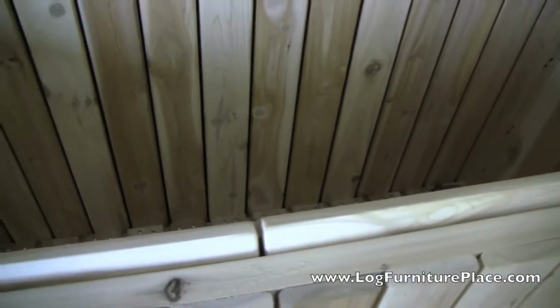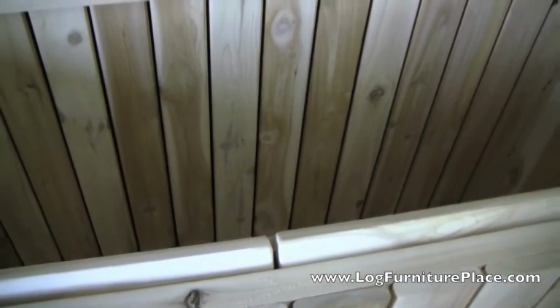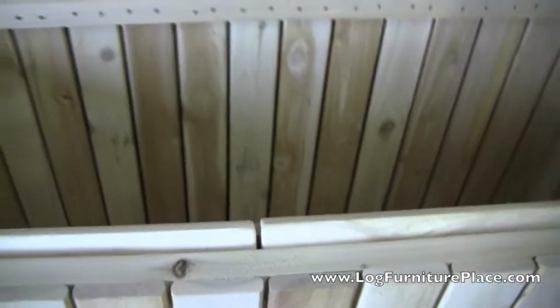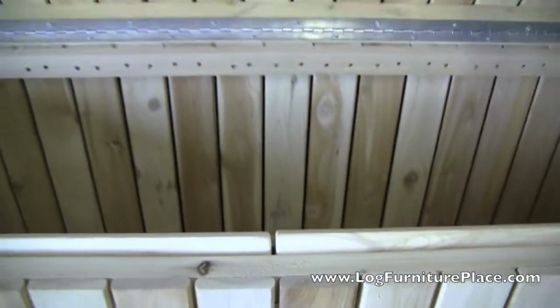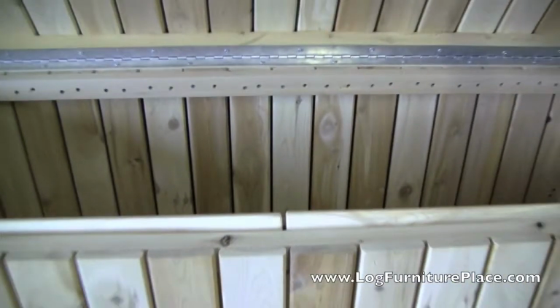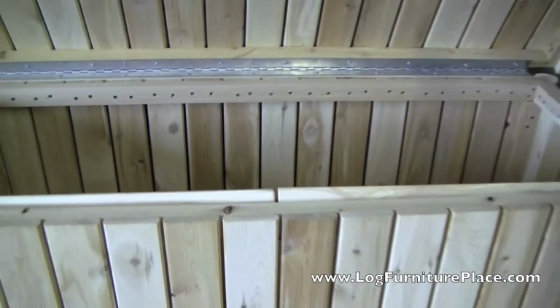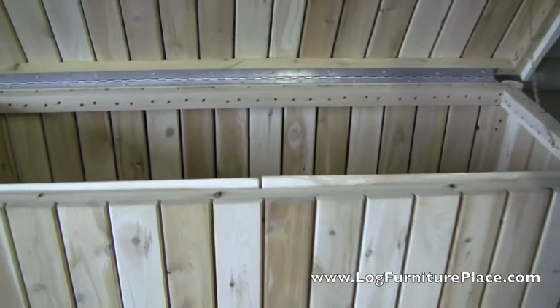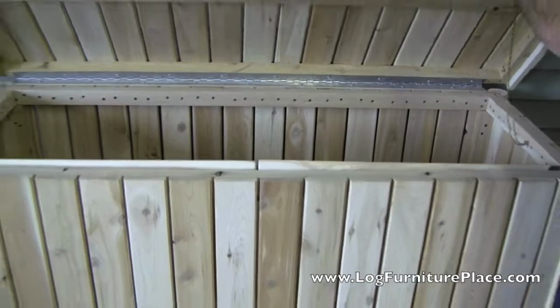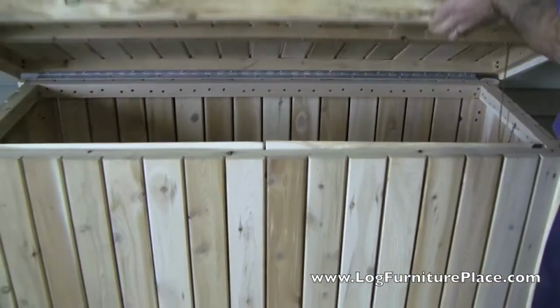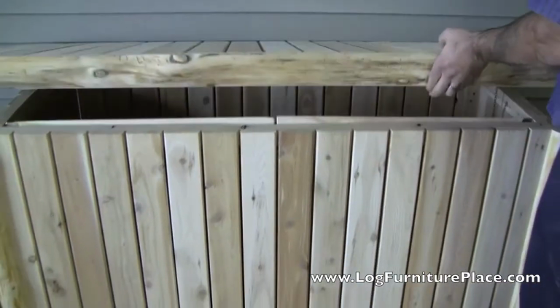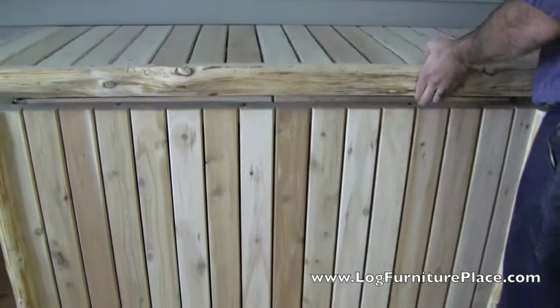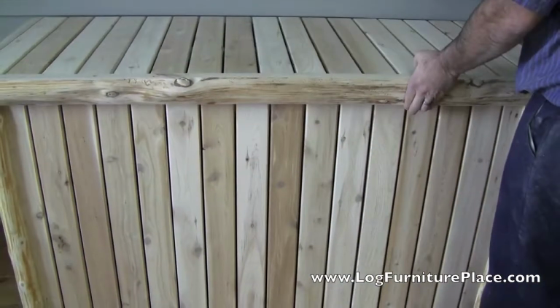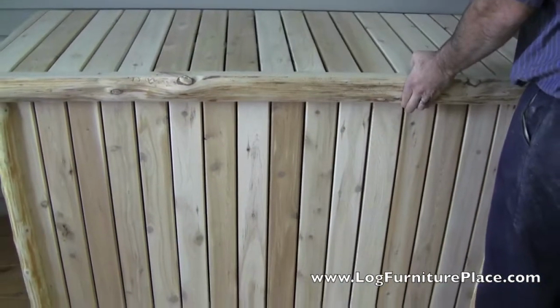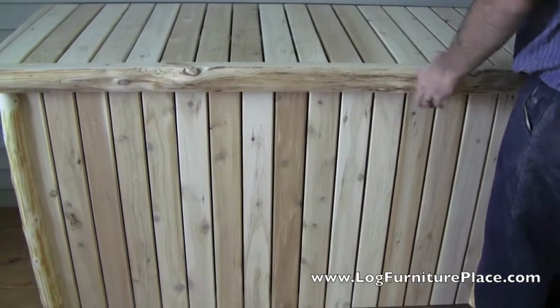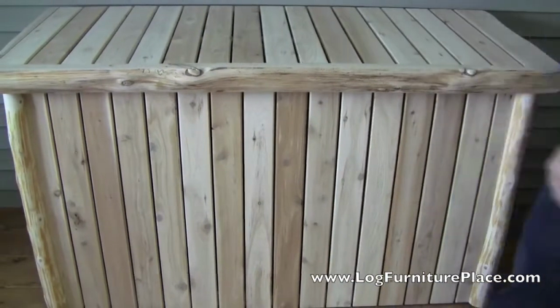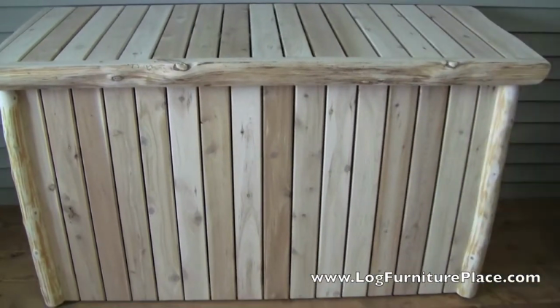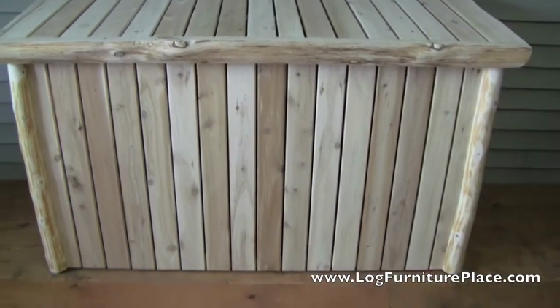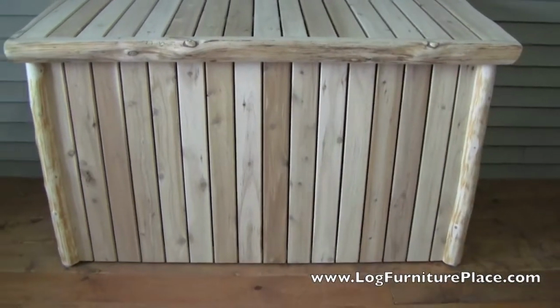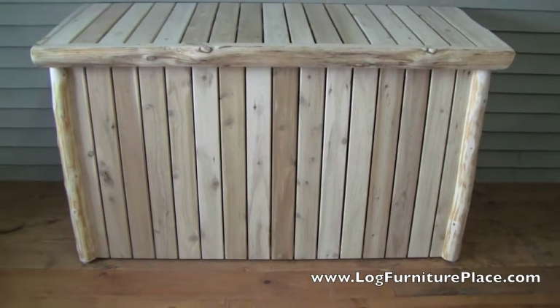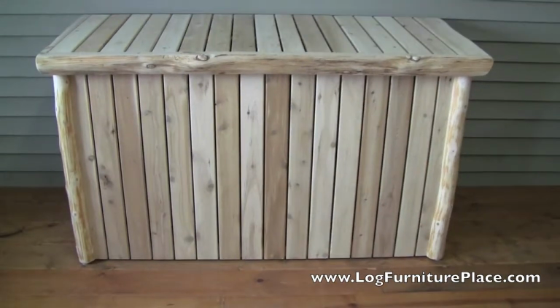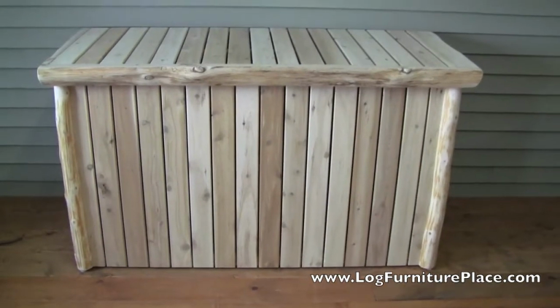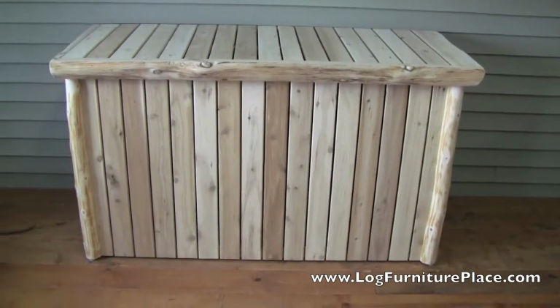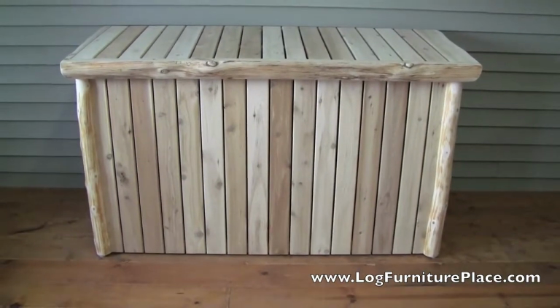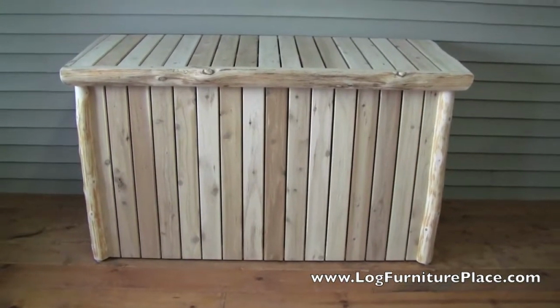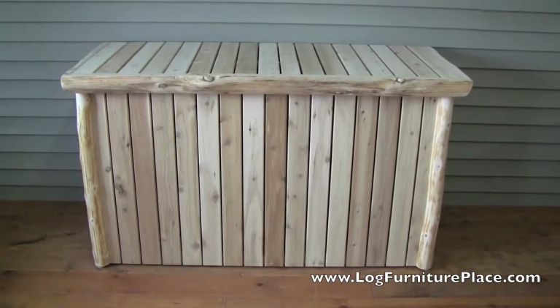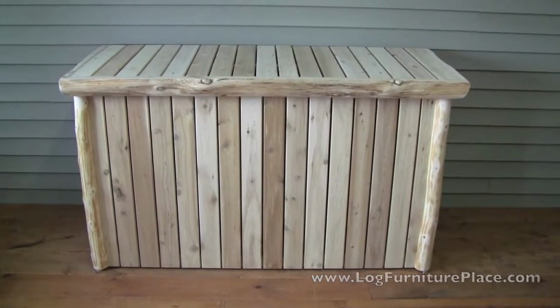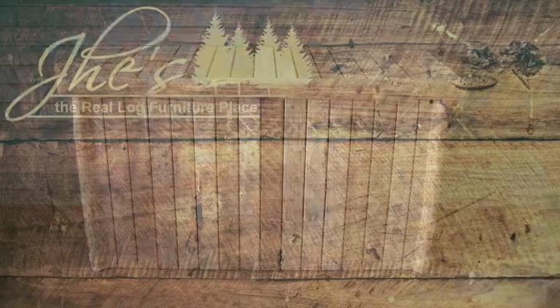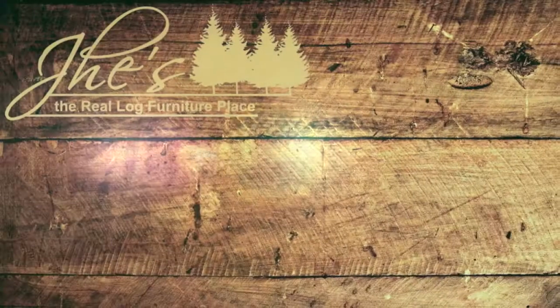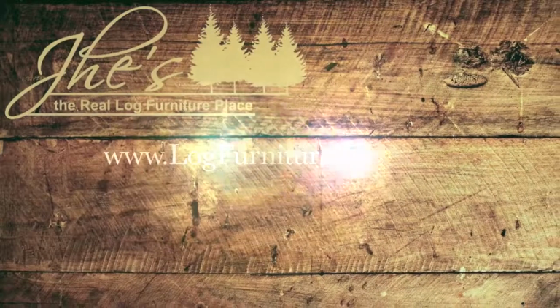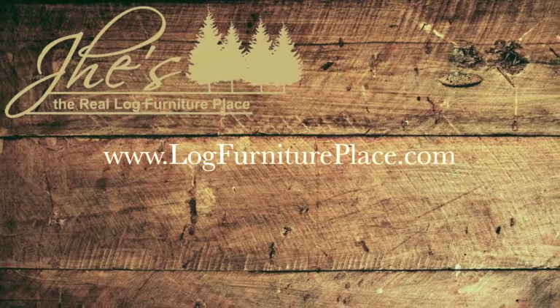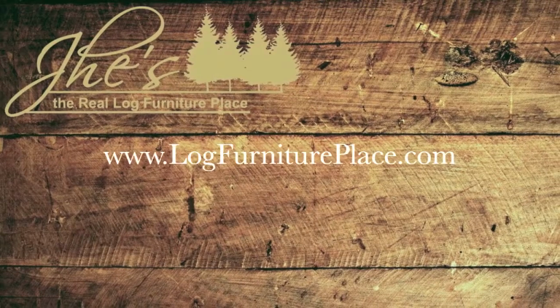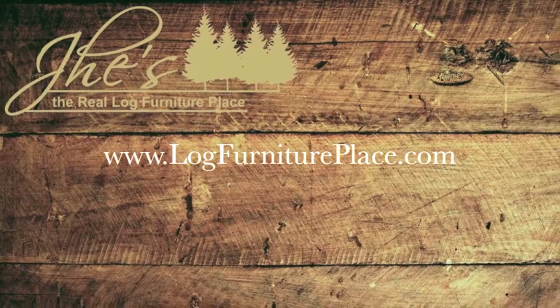Closing the lid is just as easy — just fold down the supports and the lid closes. Order your pool or deck box today at logfurnitureplace.com.